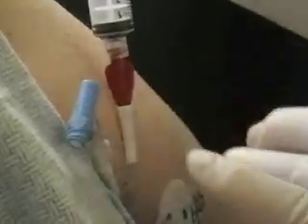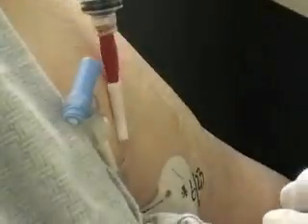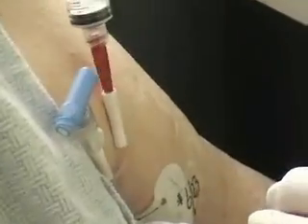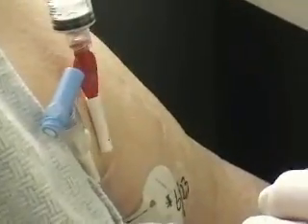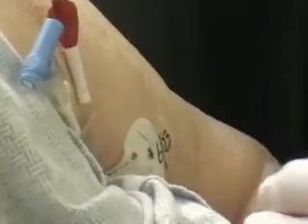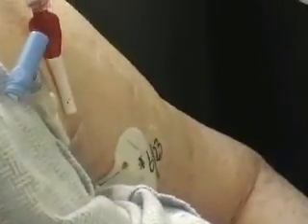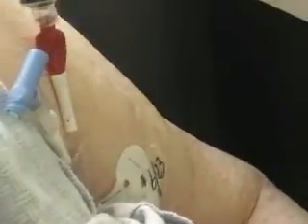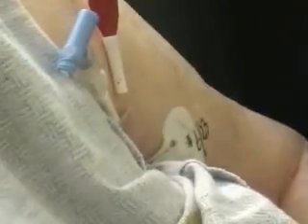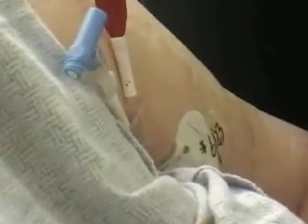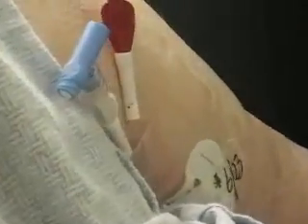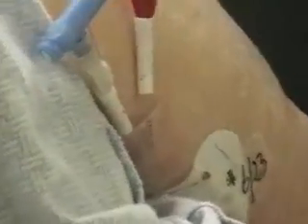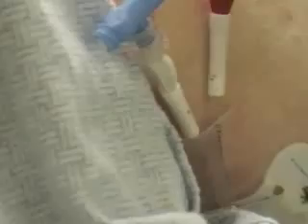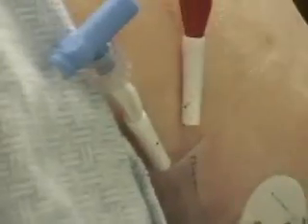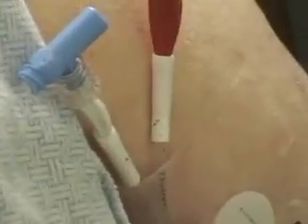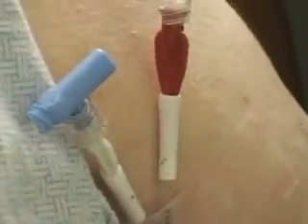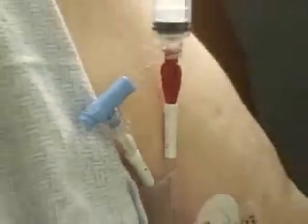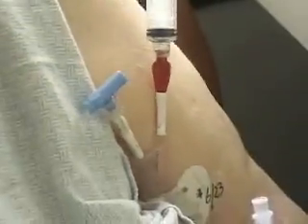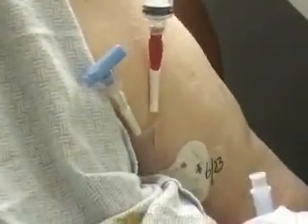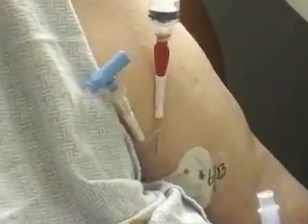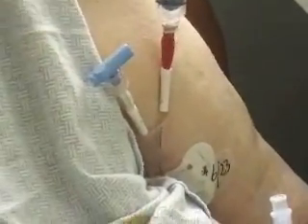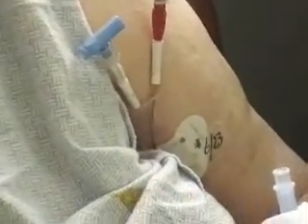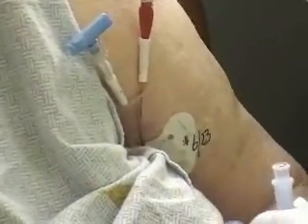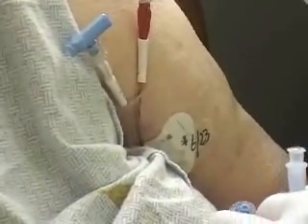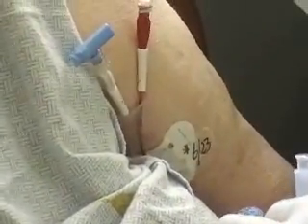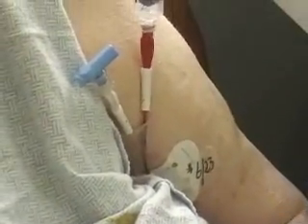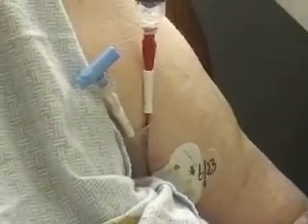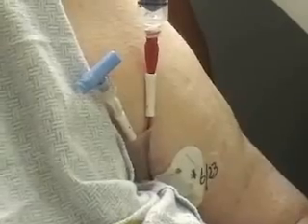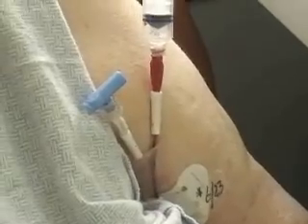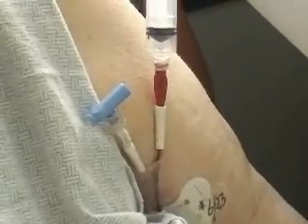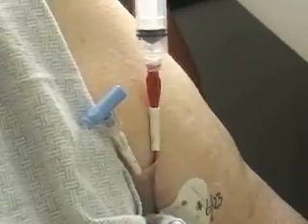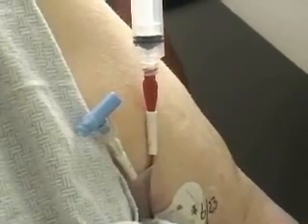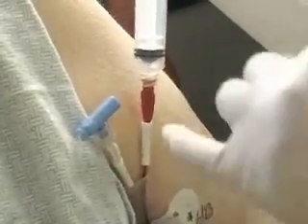Which port? Why did you decide to use that port? You can use either port, but generally I just picked the red port for blood. We haven't drawn from hers before, so I don't know if it's even going to give me blood.